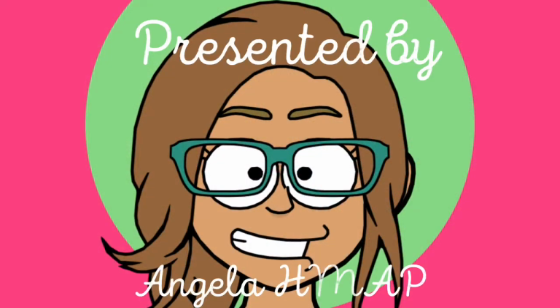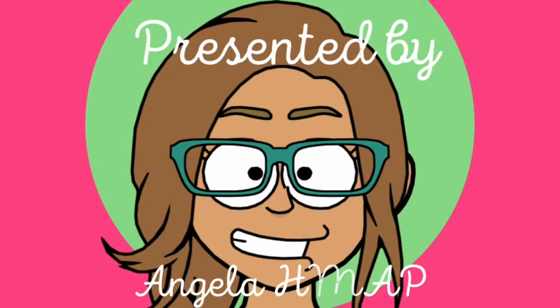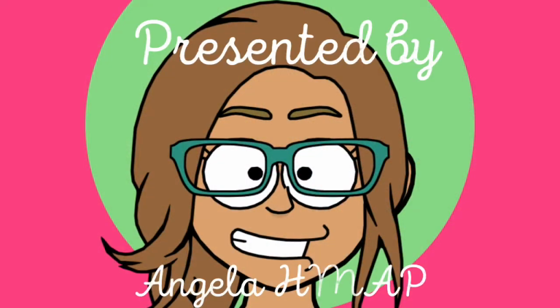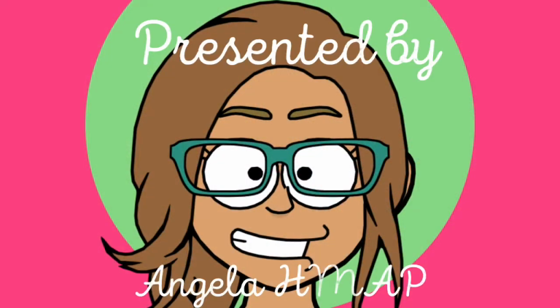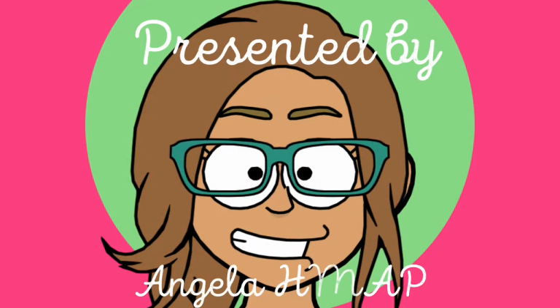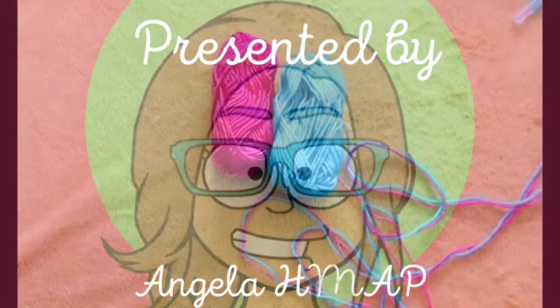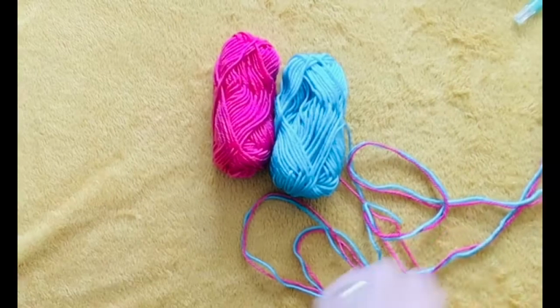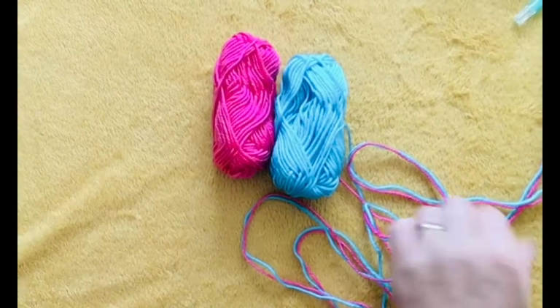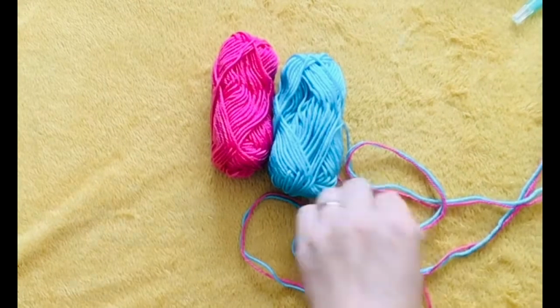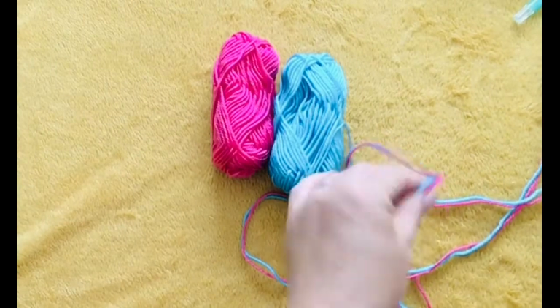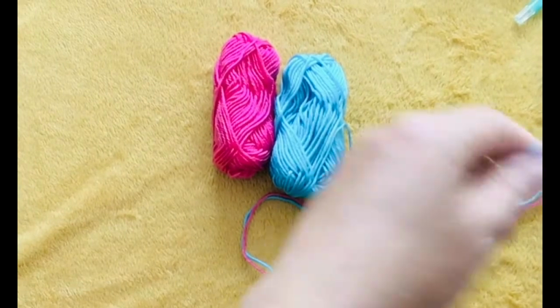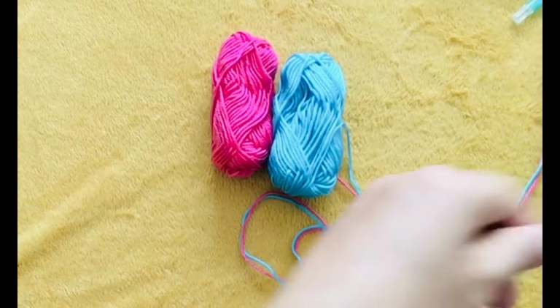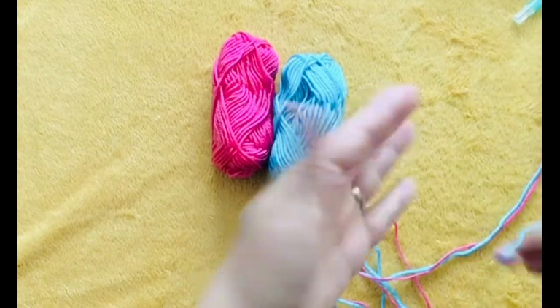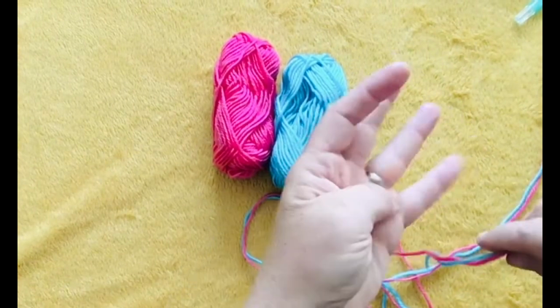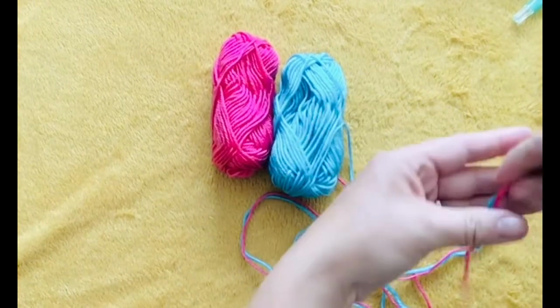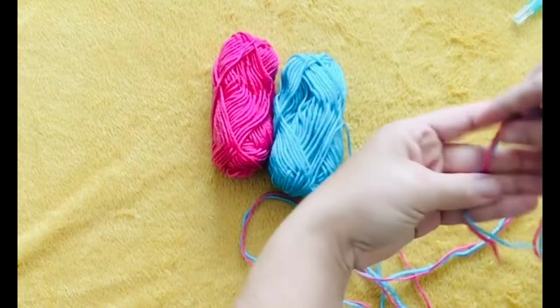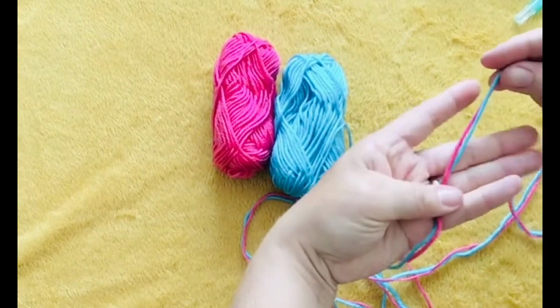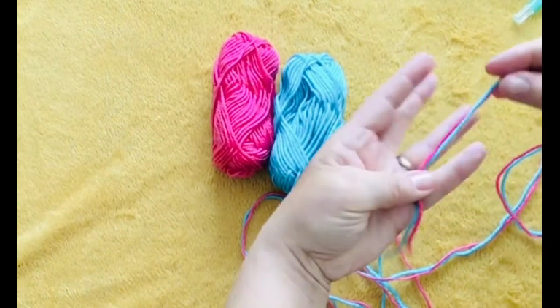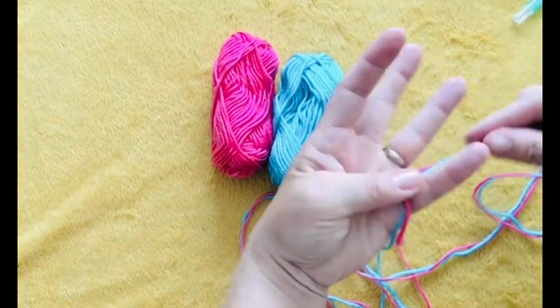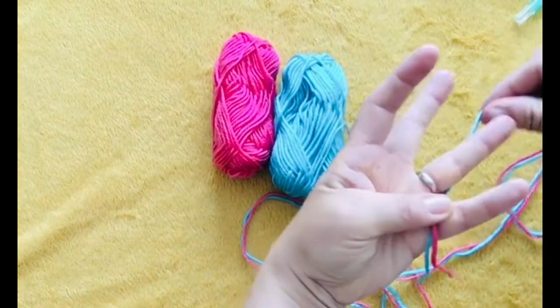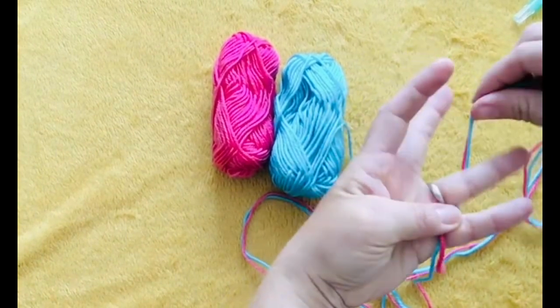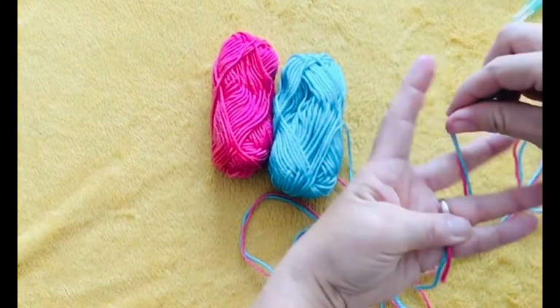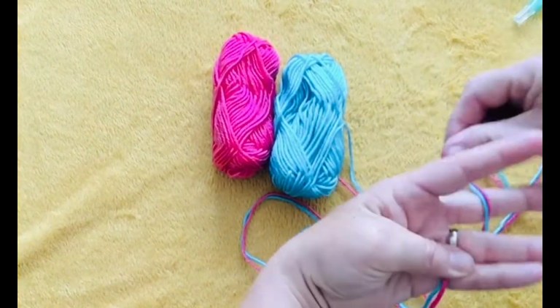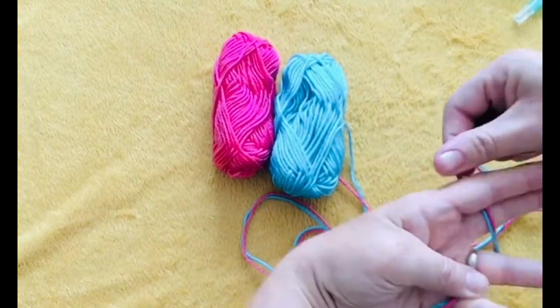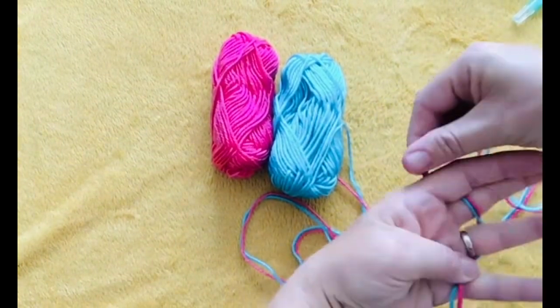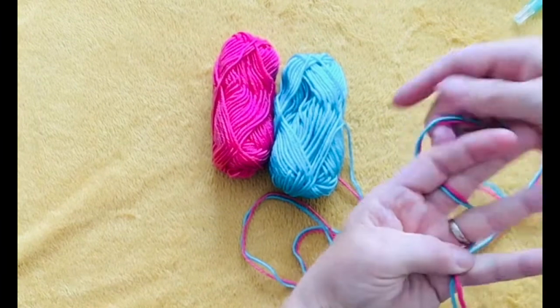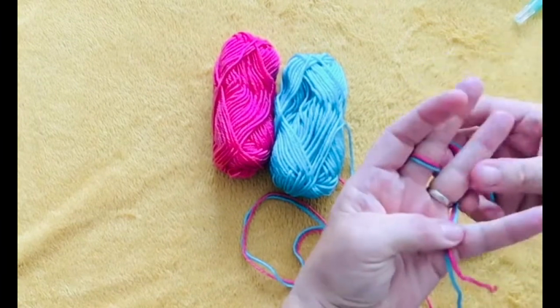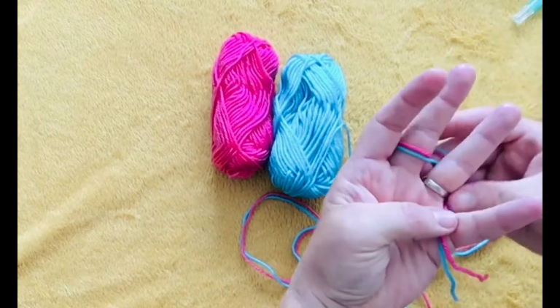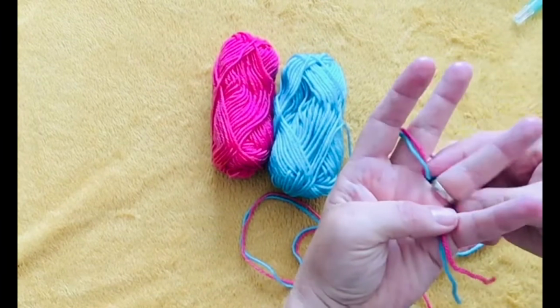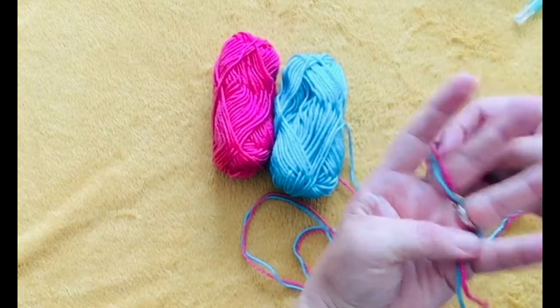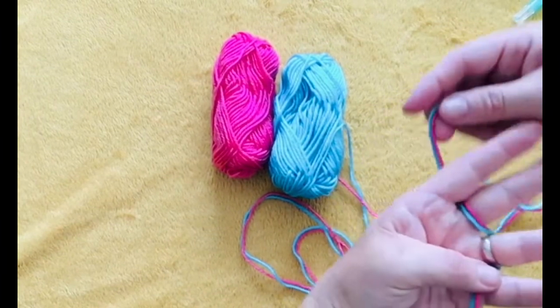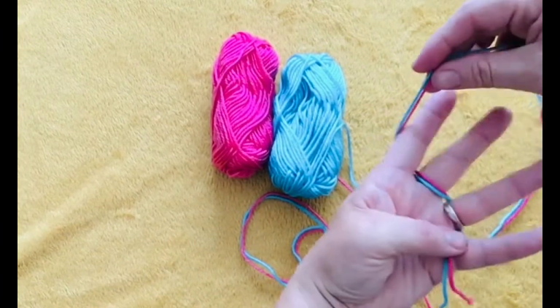Finger knitting with Angela from Hackney Marsh Adventure Playground. I'm using two strands of wool. I'm going to wrap my strands around all my fingers backwards and forwards.